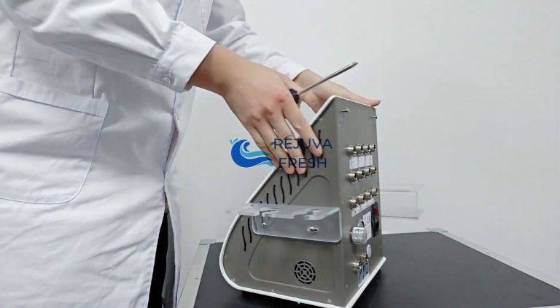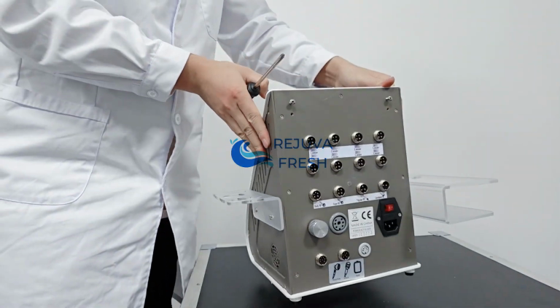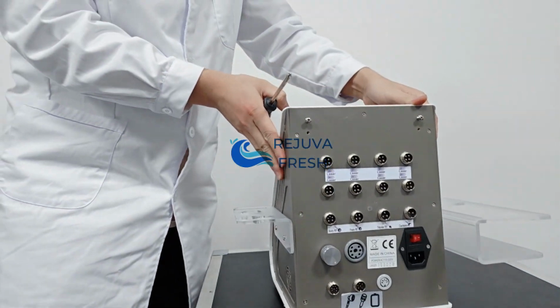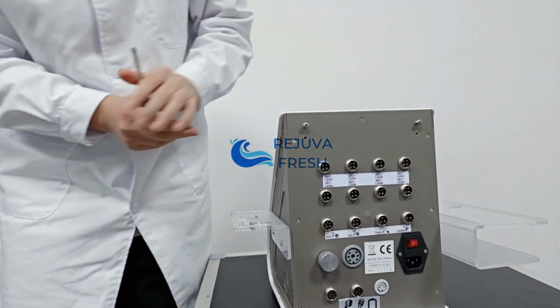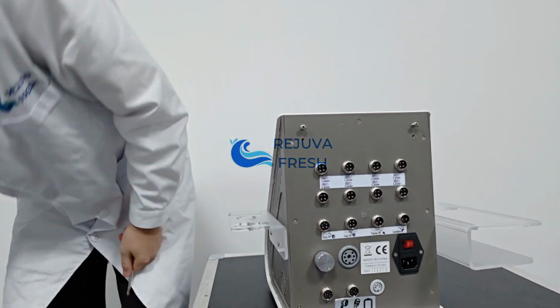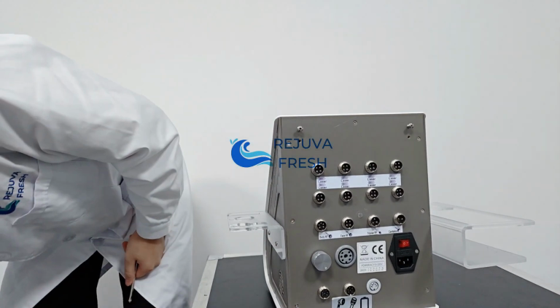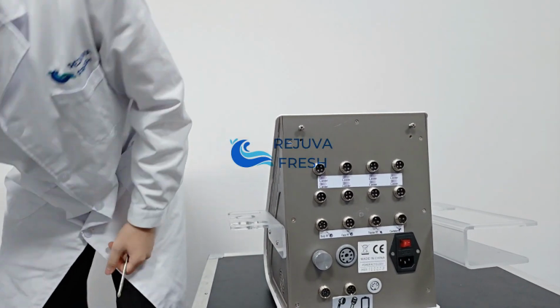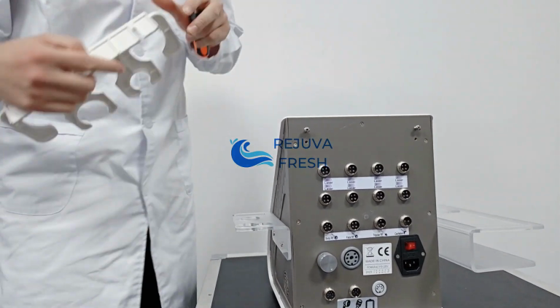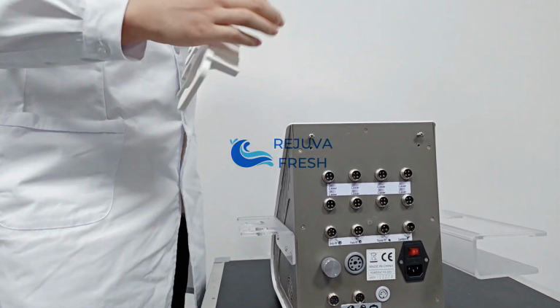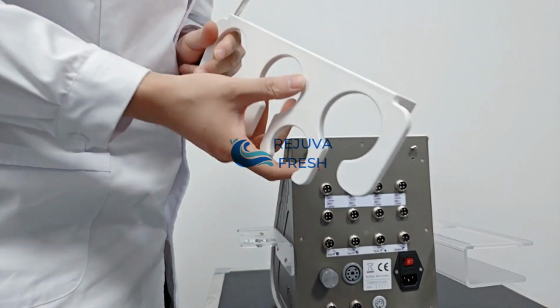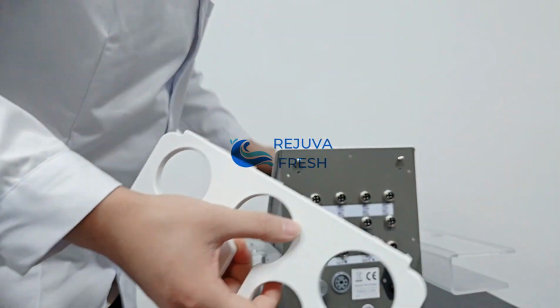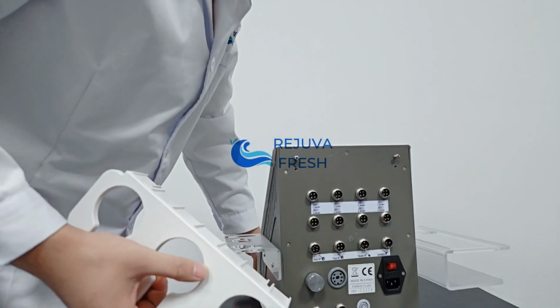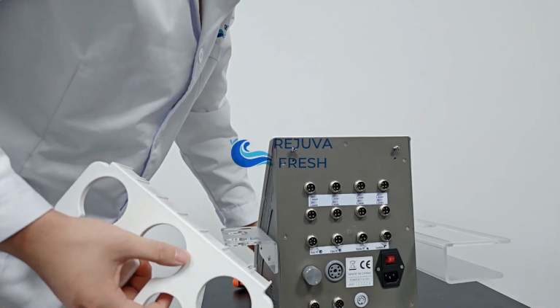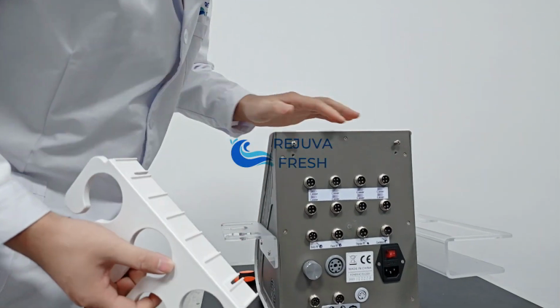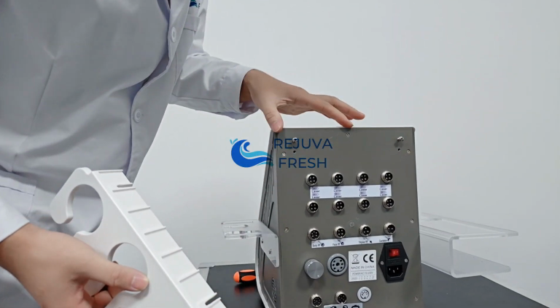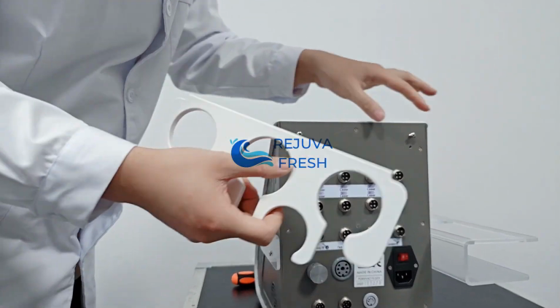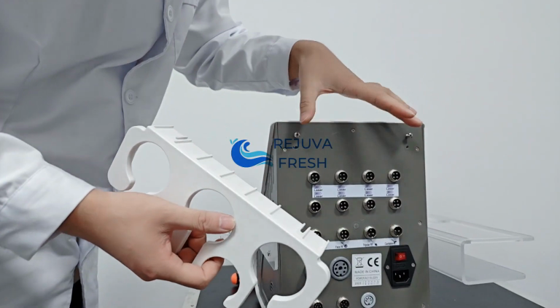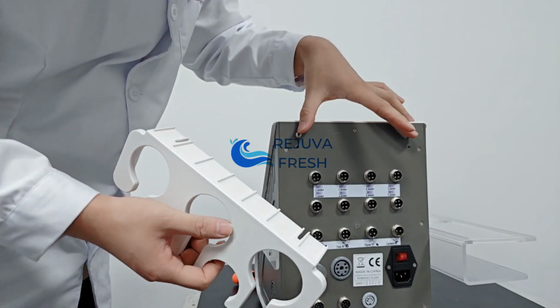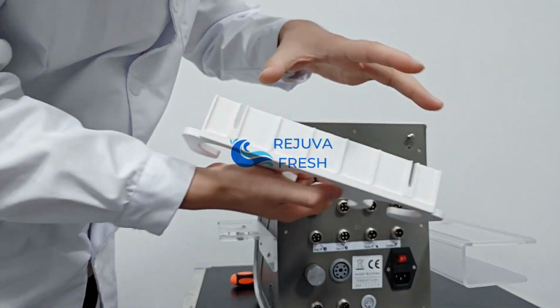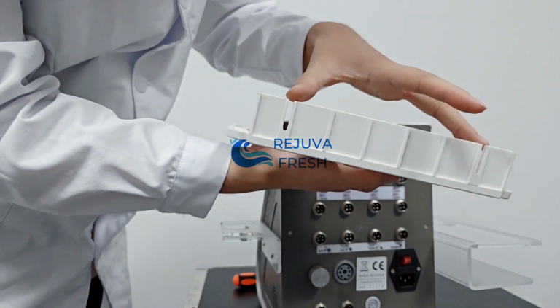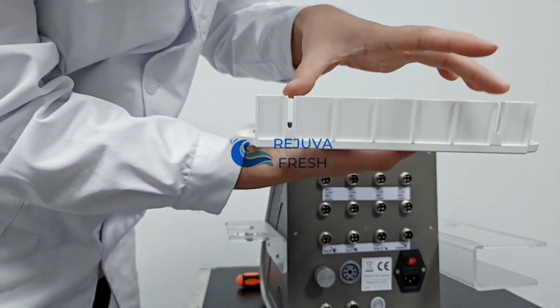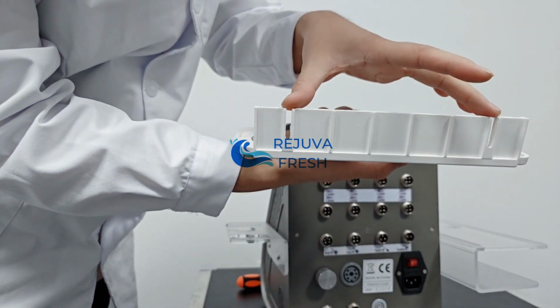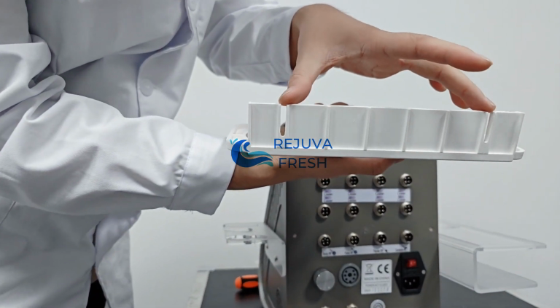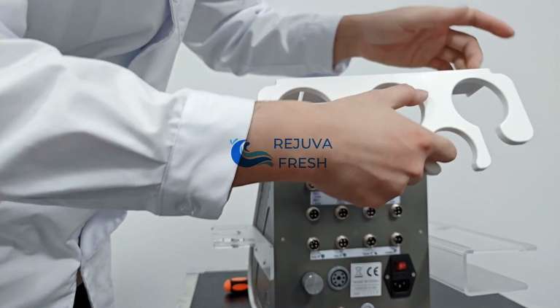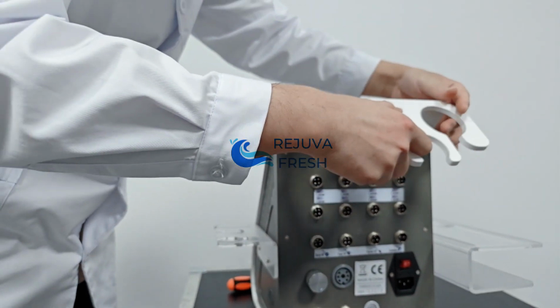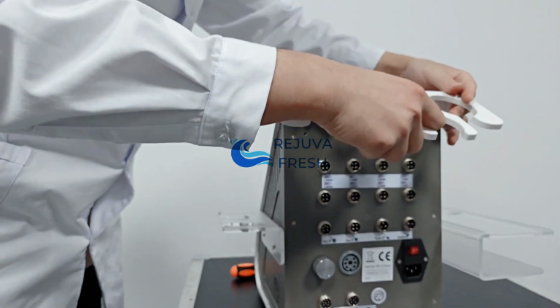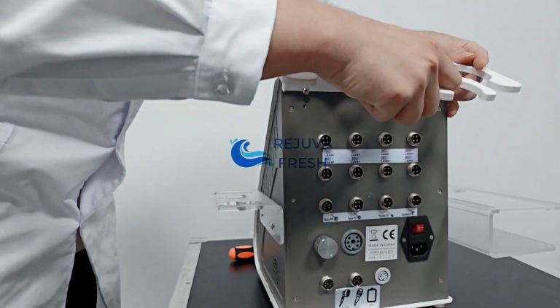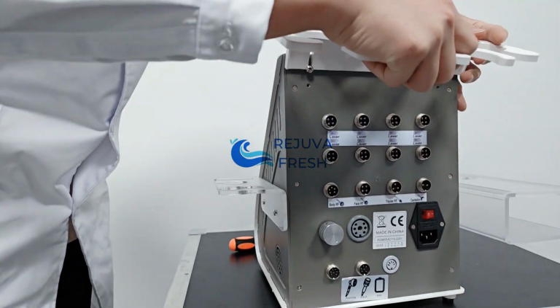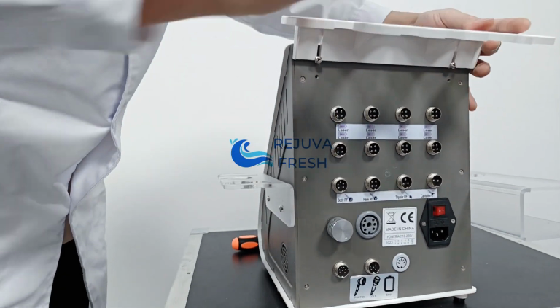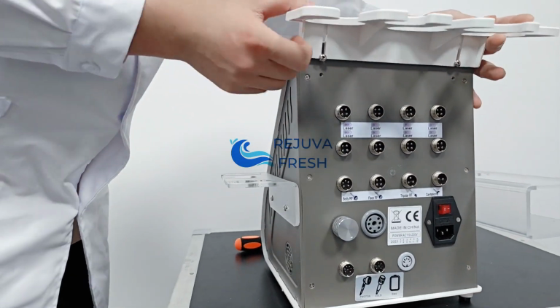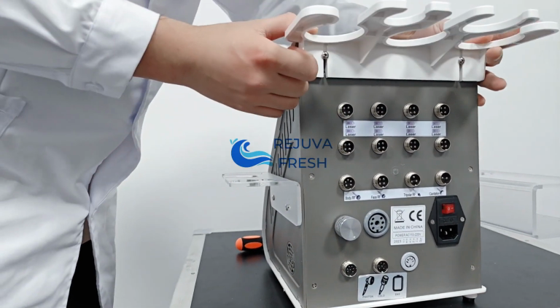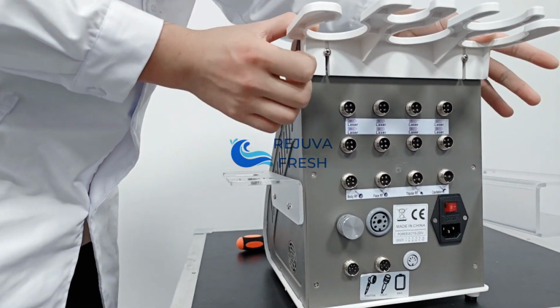The final holding part is for the cavitation handles. You can see the screws and there are two slots here. Connect the holding part like this.